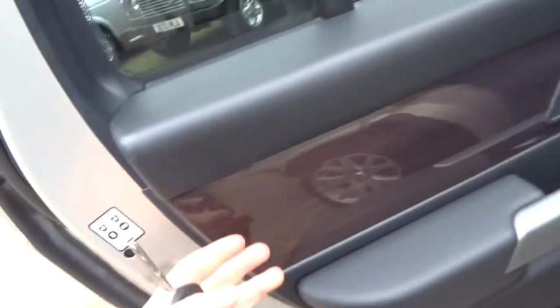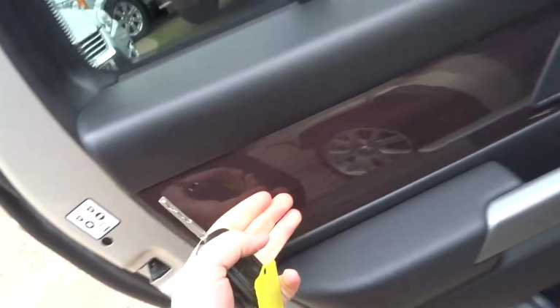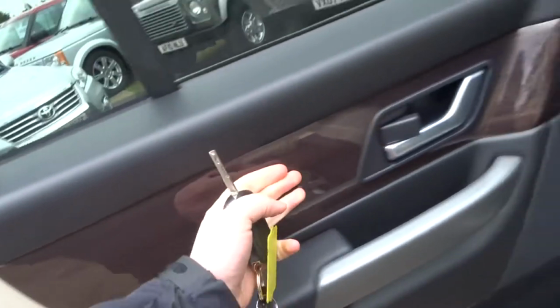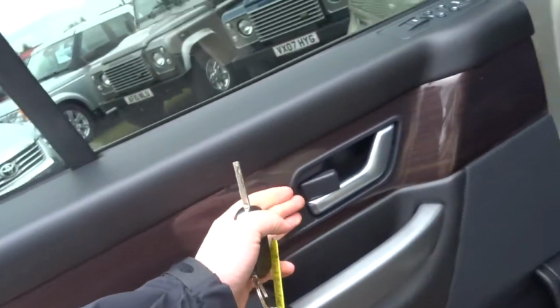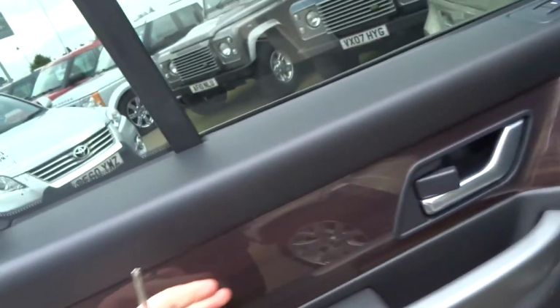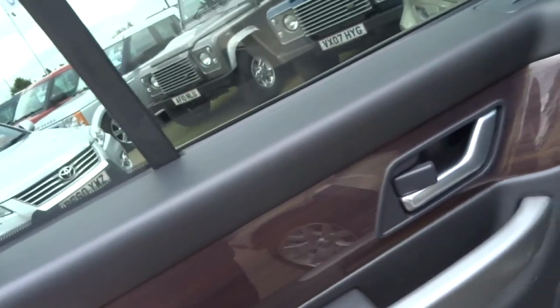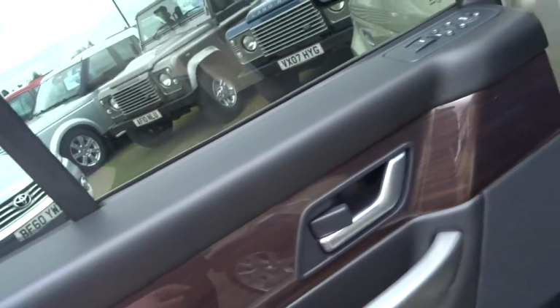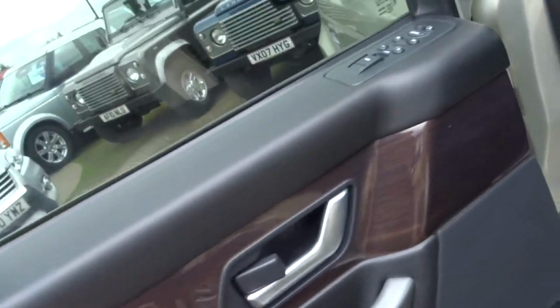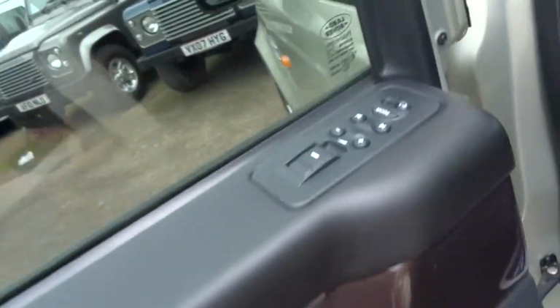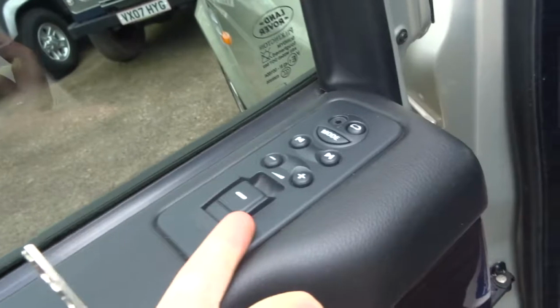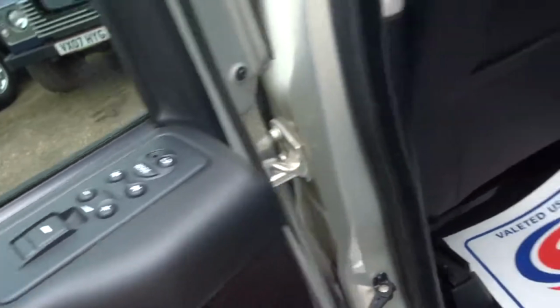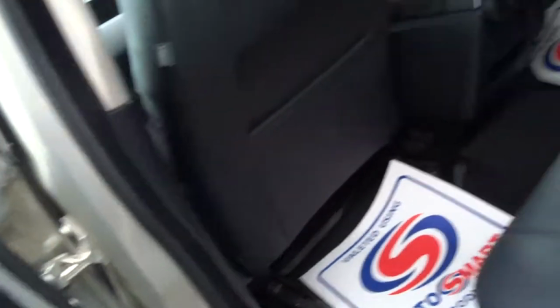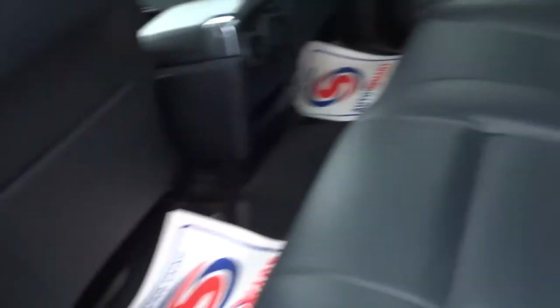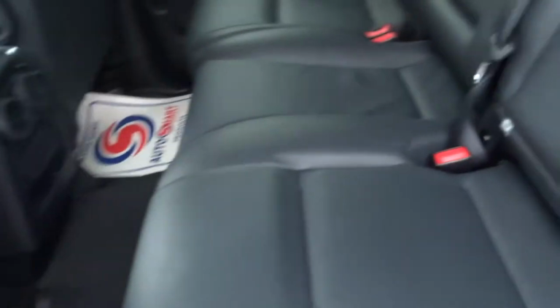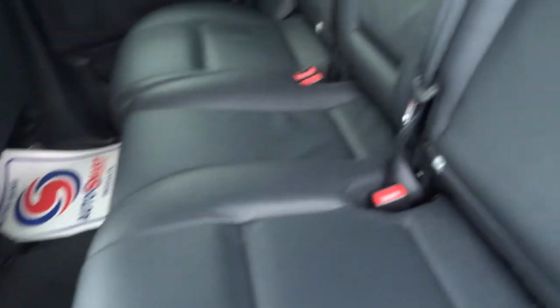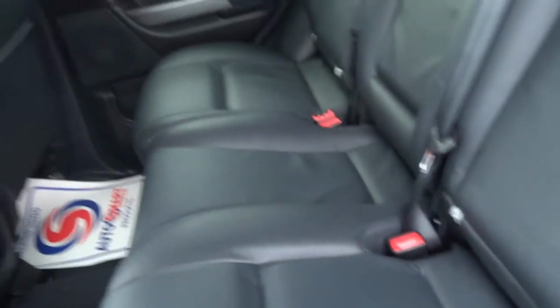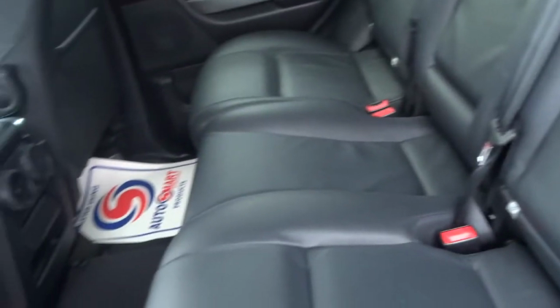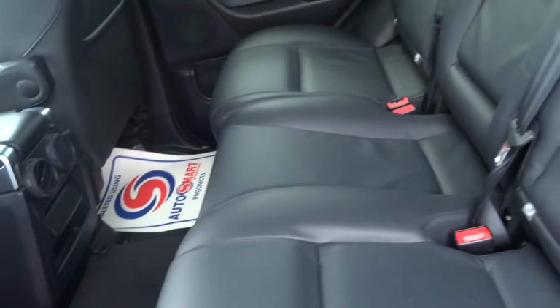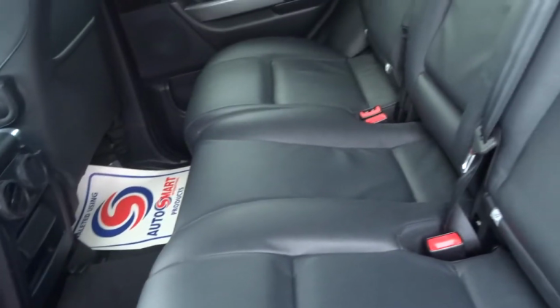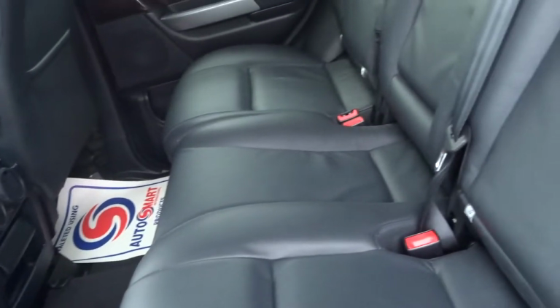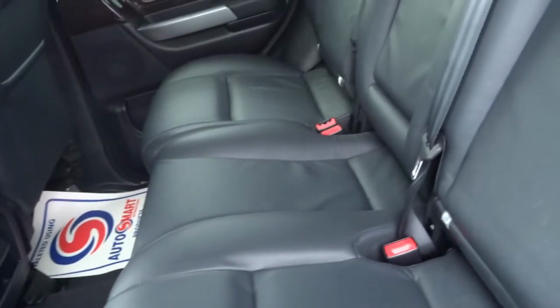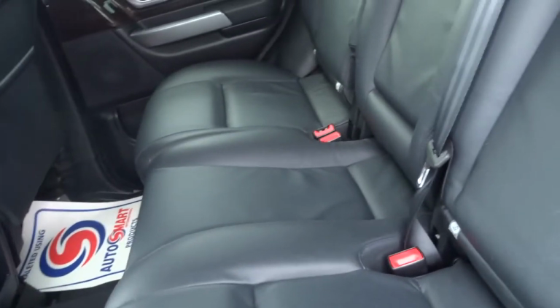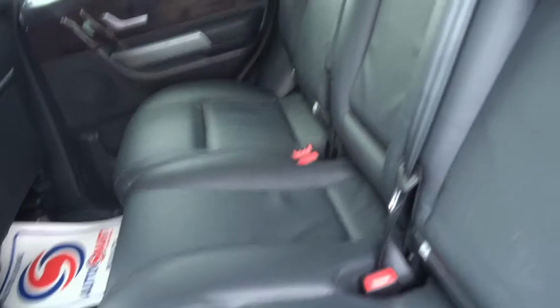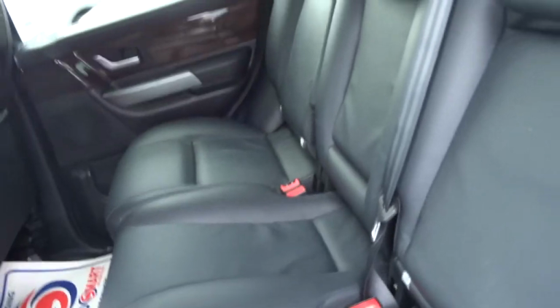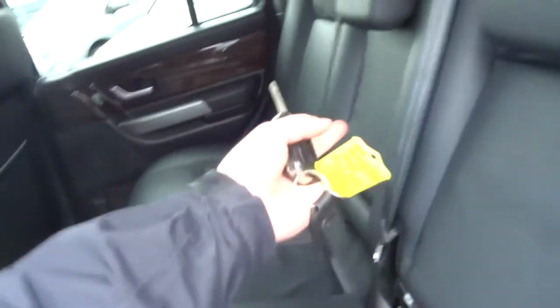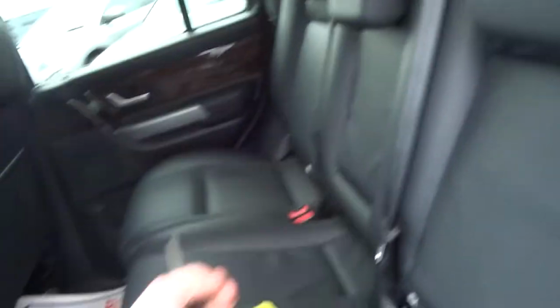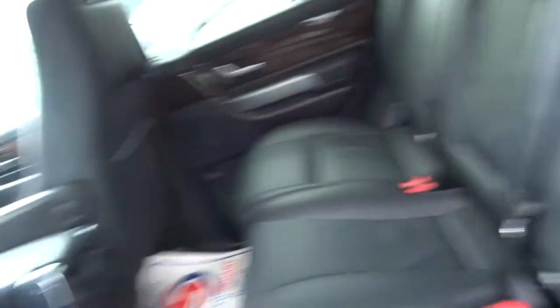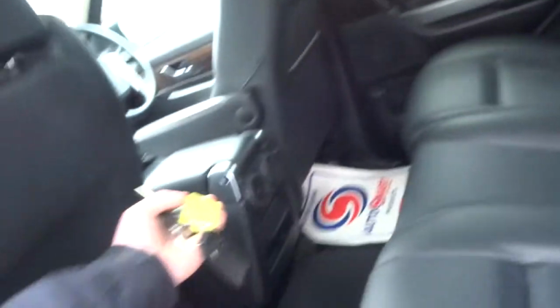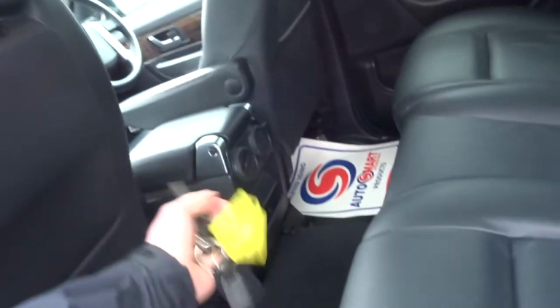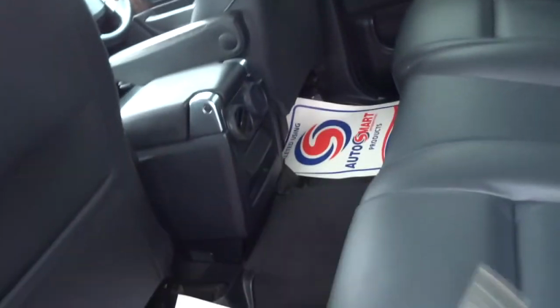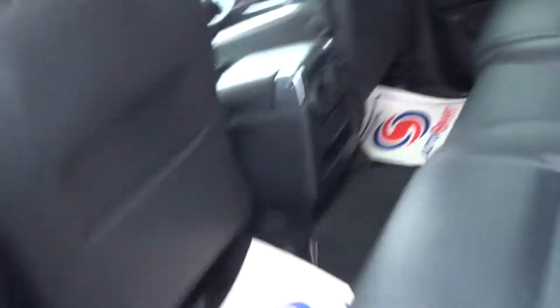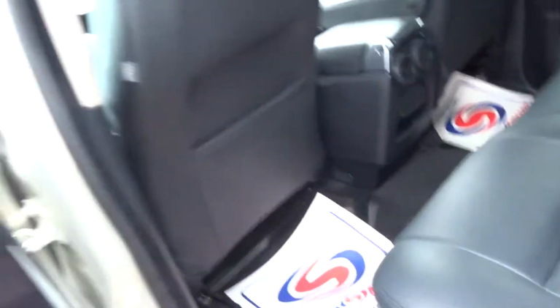Lovely wood veneer finish with radio controls for the passengers. Spacious back of the car with centre armrest and some vents for the rear passengers as well.